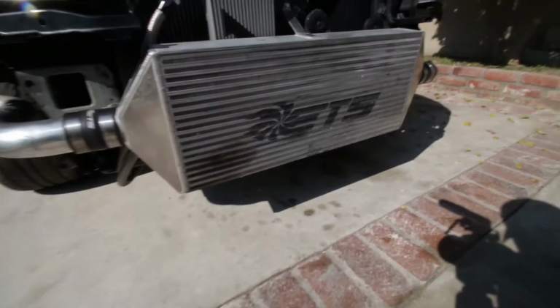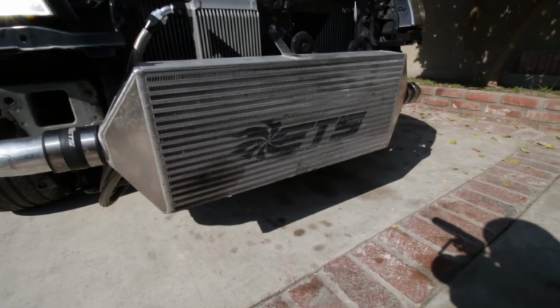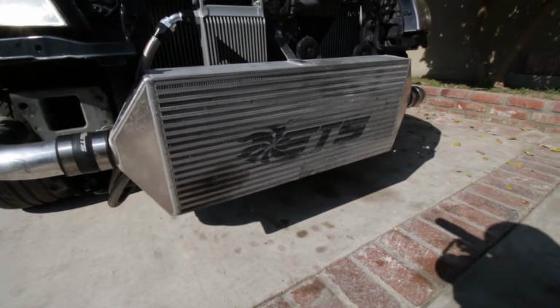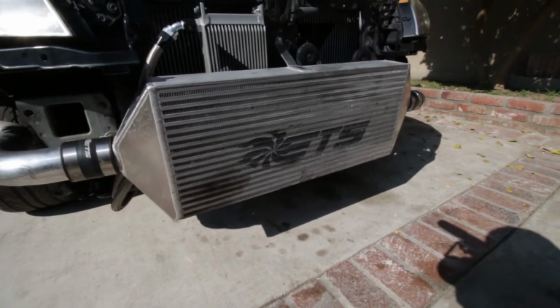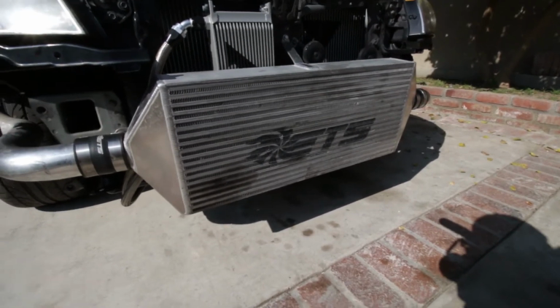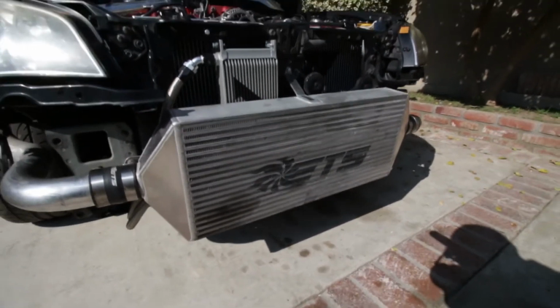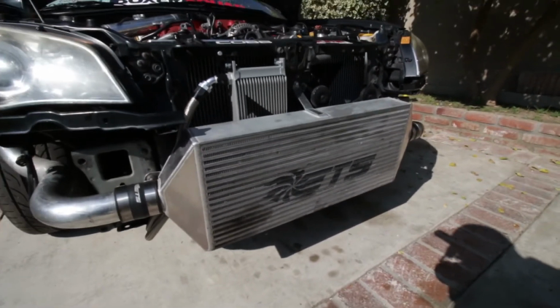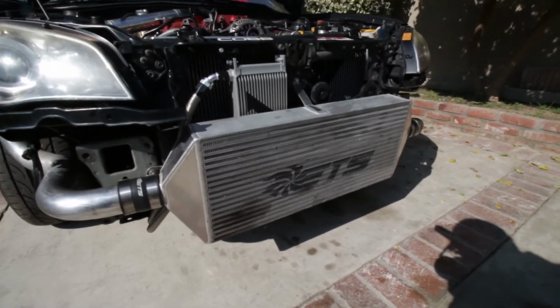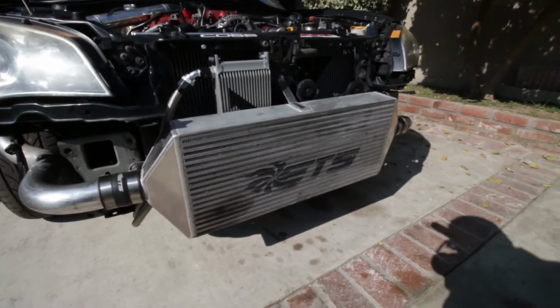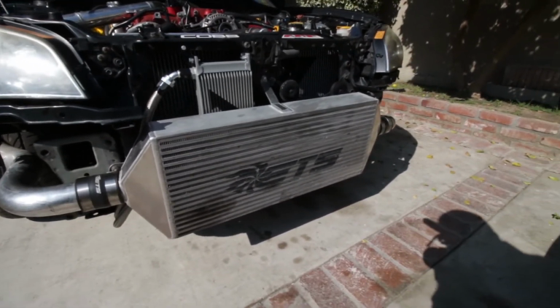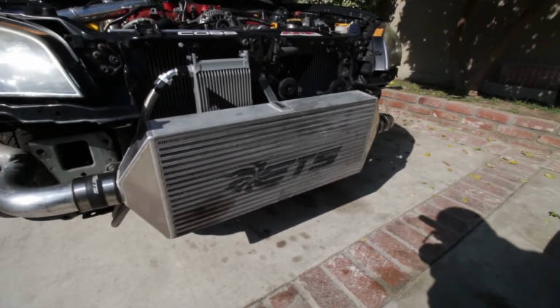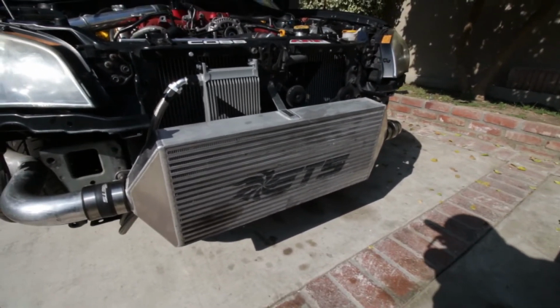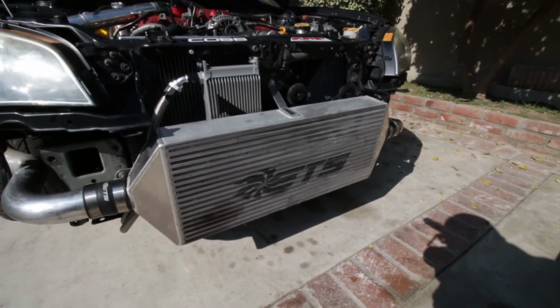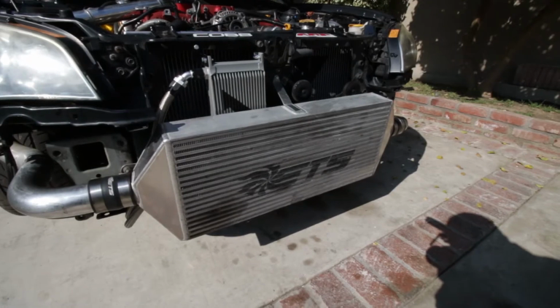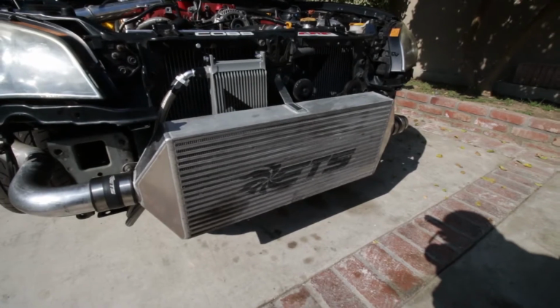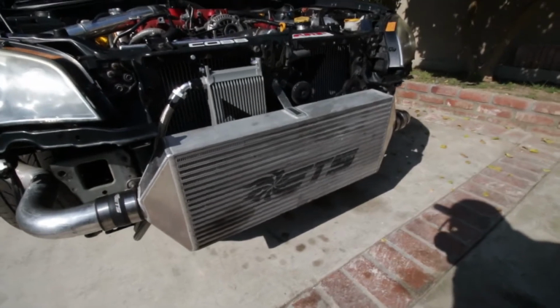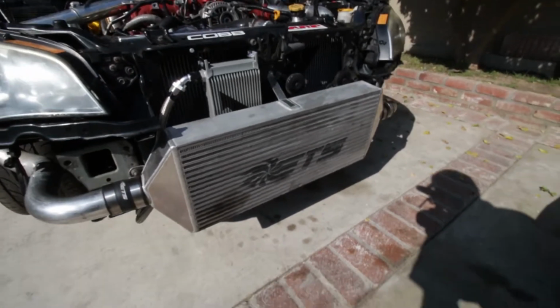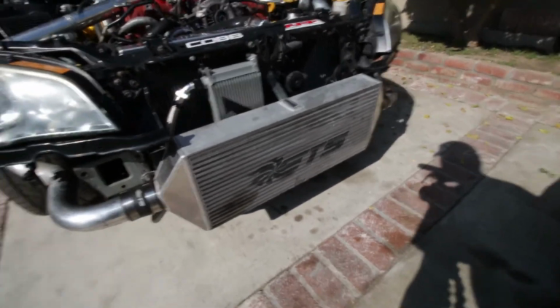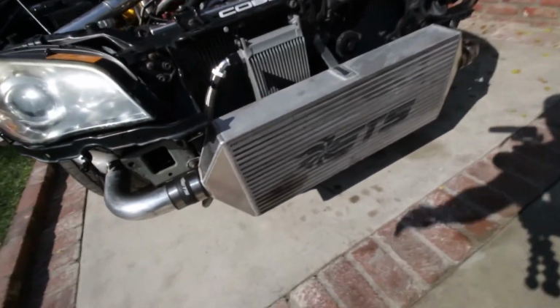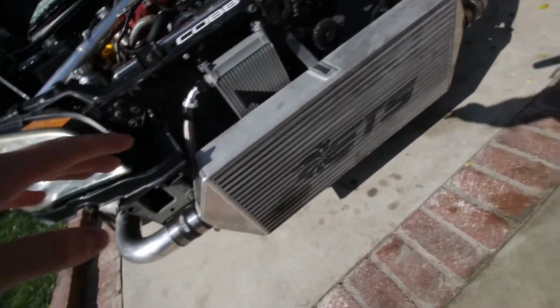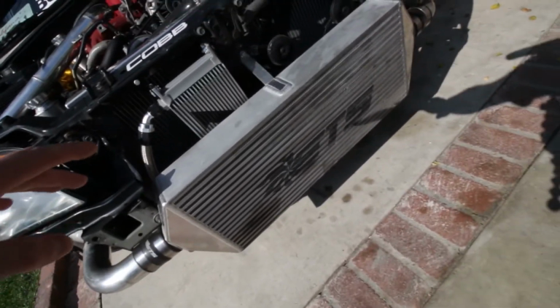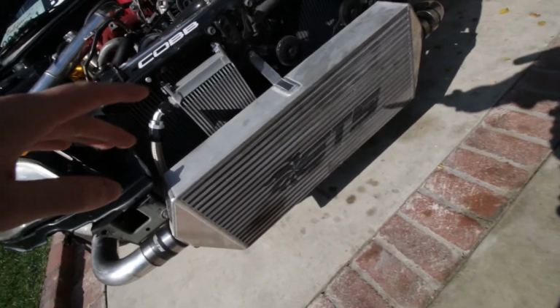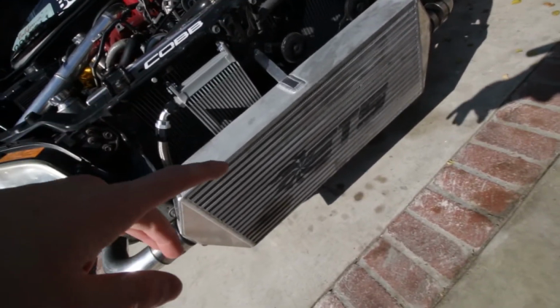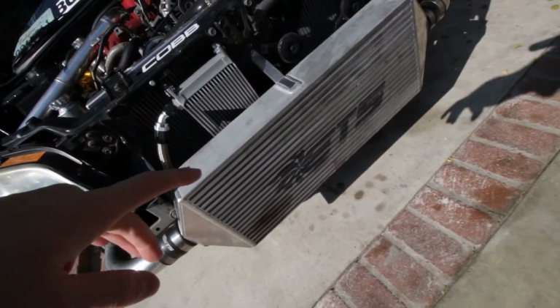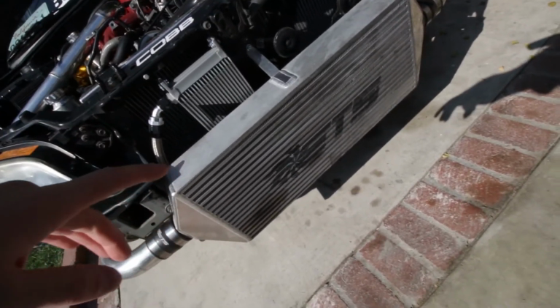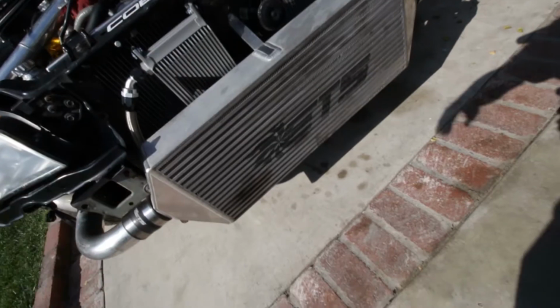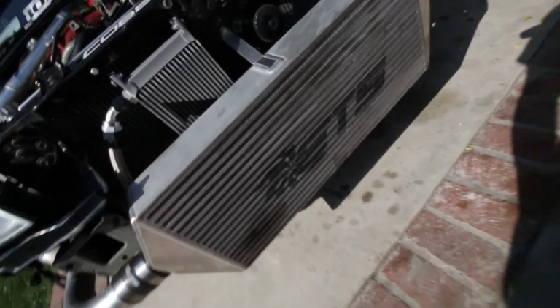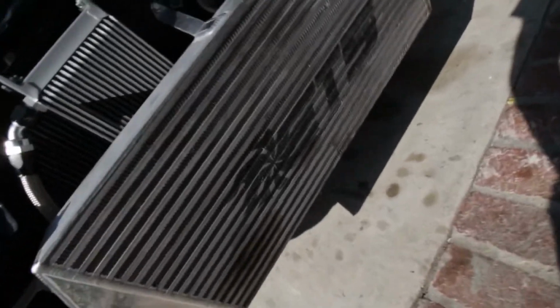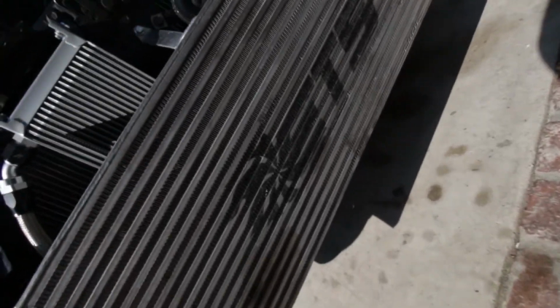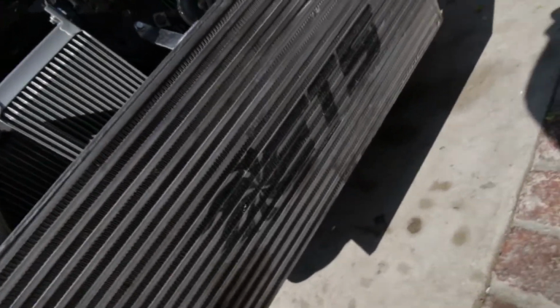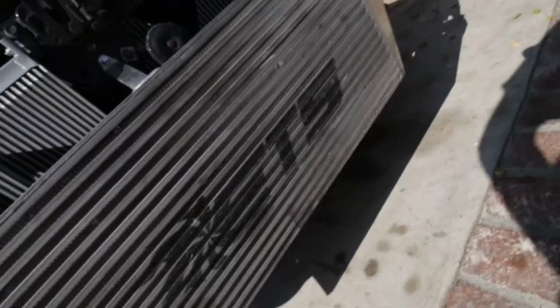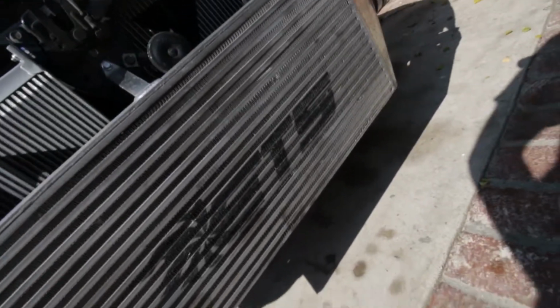So here's the intercooler. As you can tell it's got a little wear and tear. It's not super bad like most you see on YouTube, but I'm just gonna basically be cleaning it up with a brake parts cleaner and respraying this stencil because it's pretty faded.